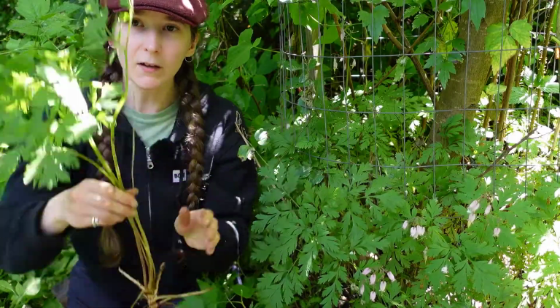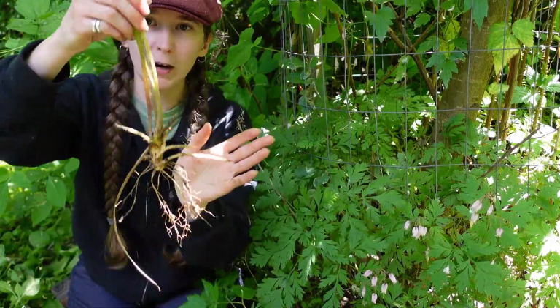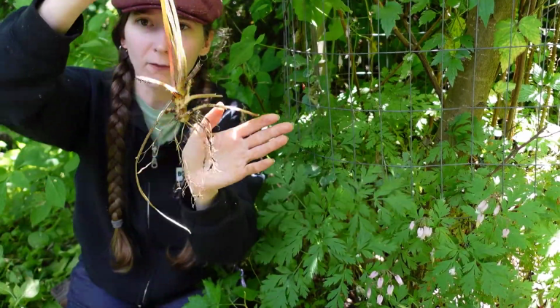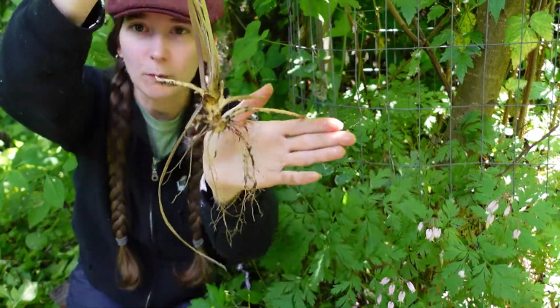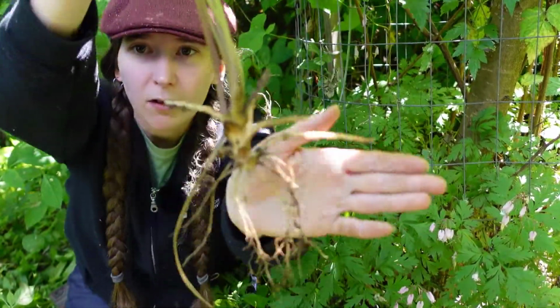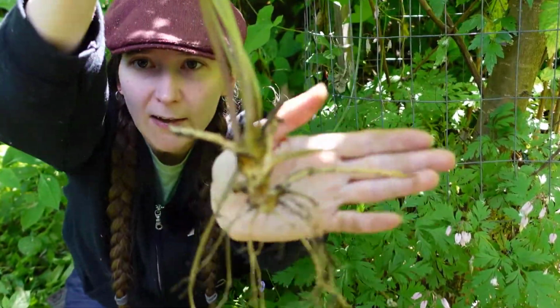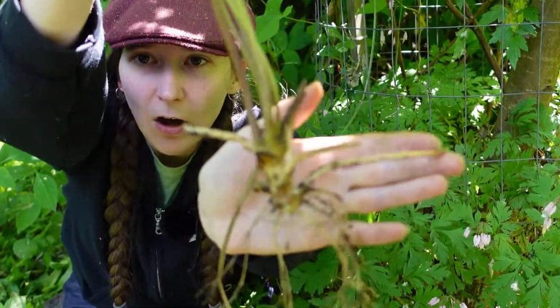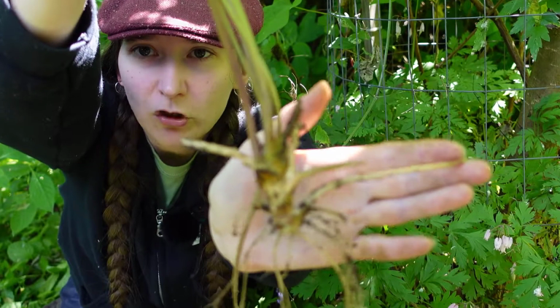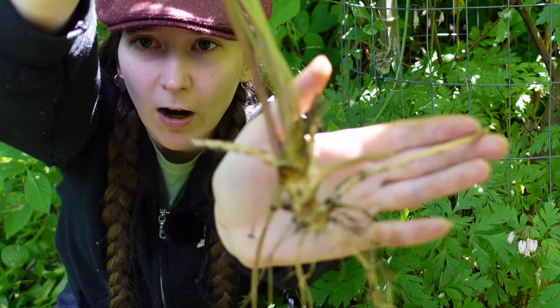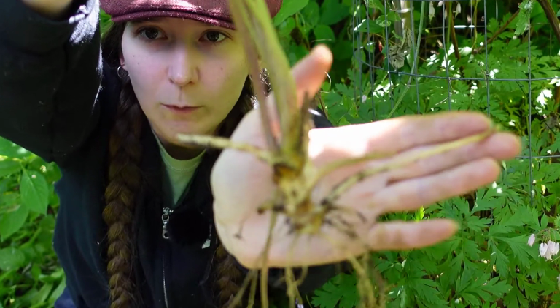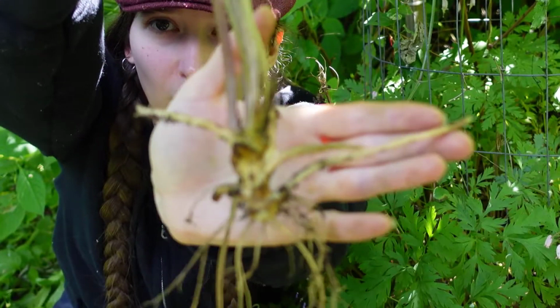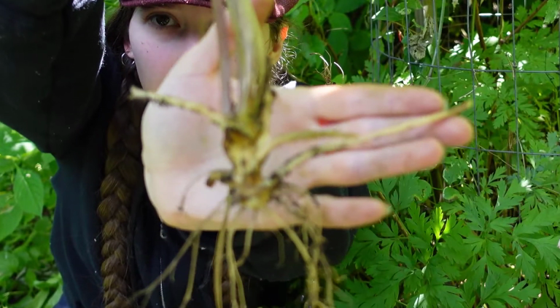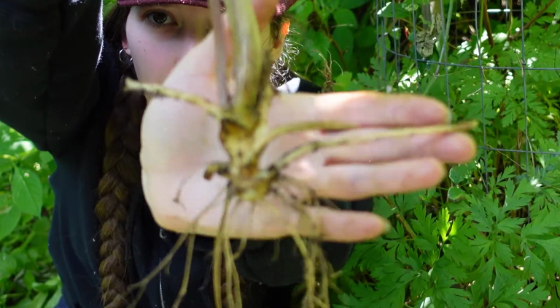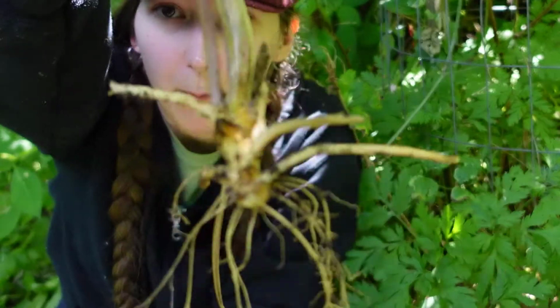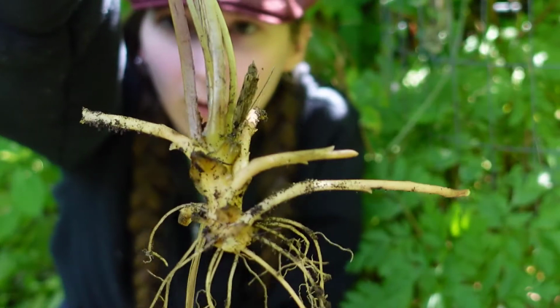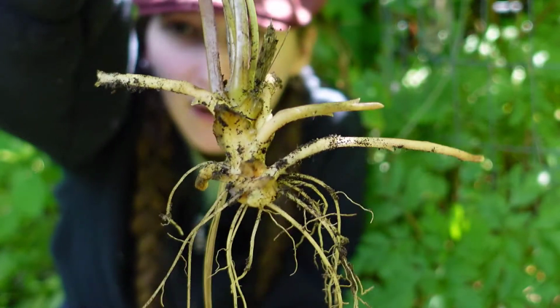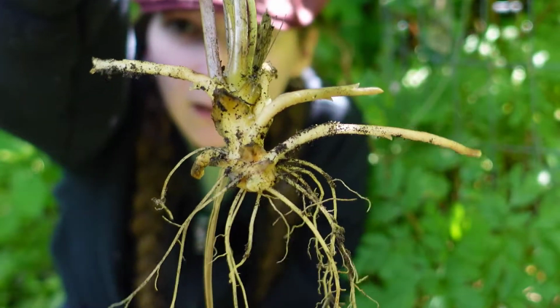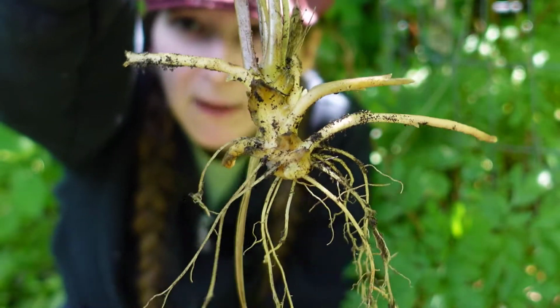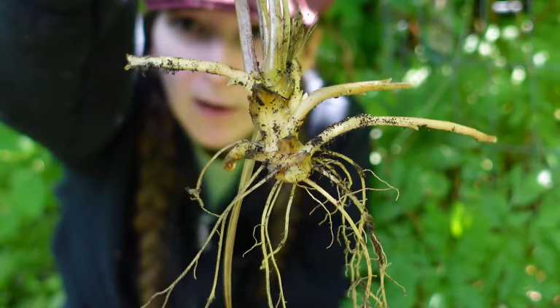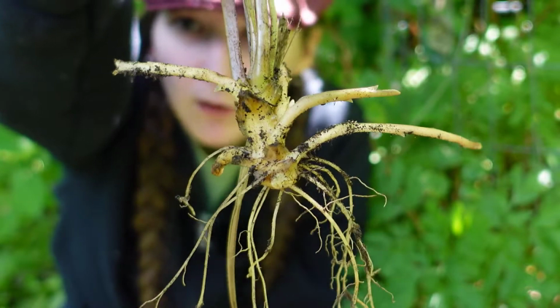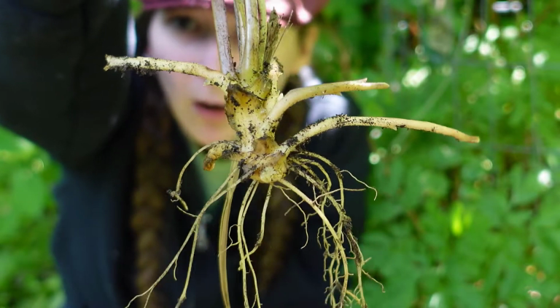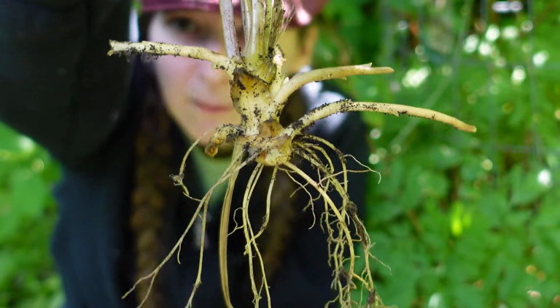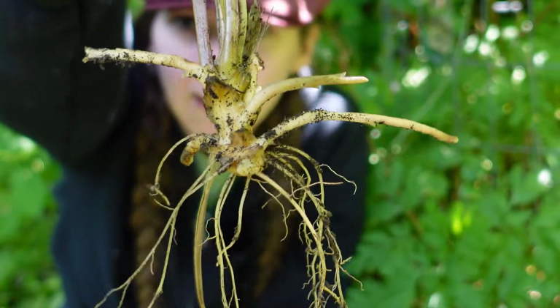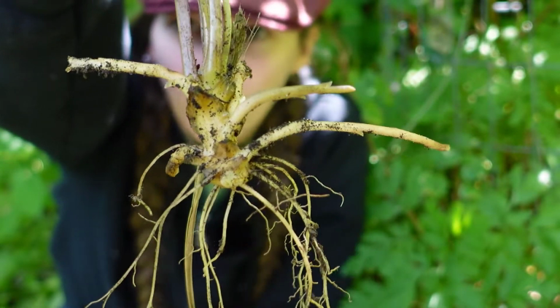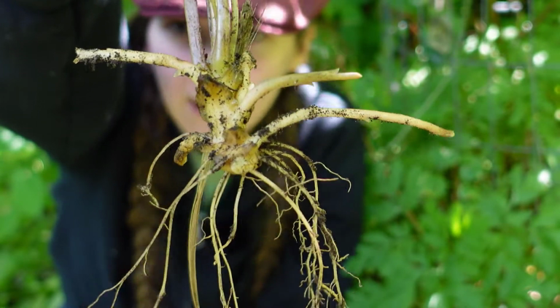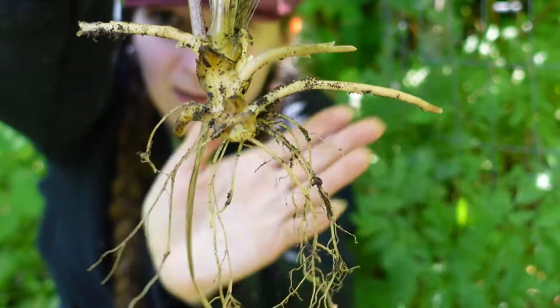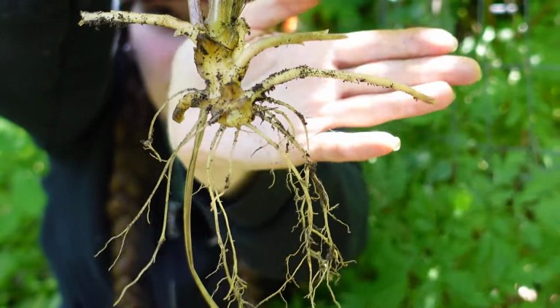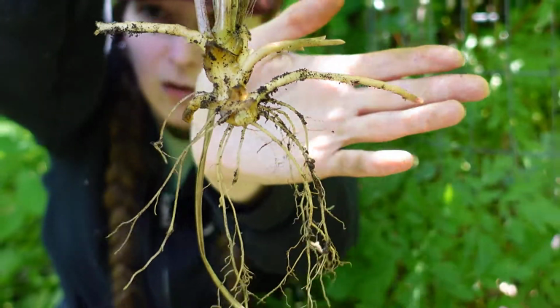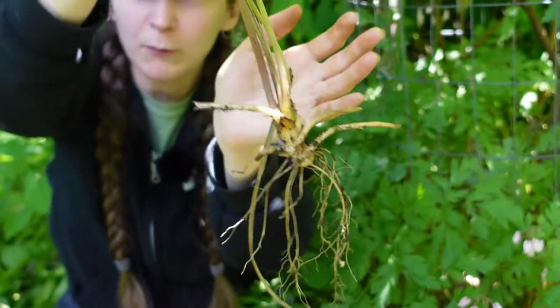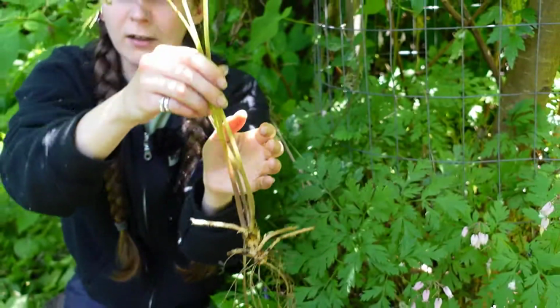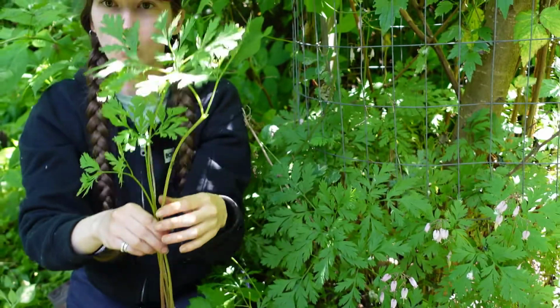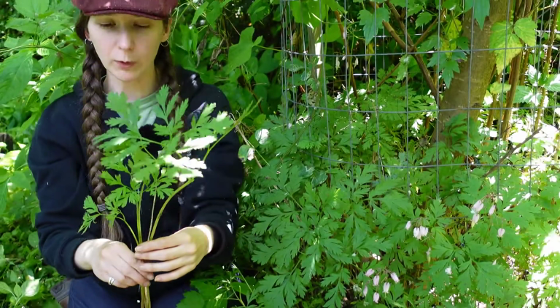It also spreads by rhizomes. It has soft, juicy rhizomes that are quite brittle and break, but they spread well underground, and the plant ends up forming nice dense colonies. You'll see them growing in clumps quite frequently.